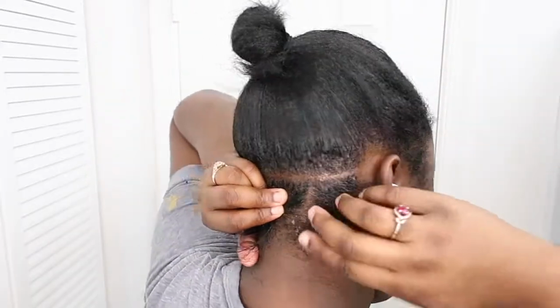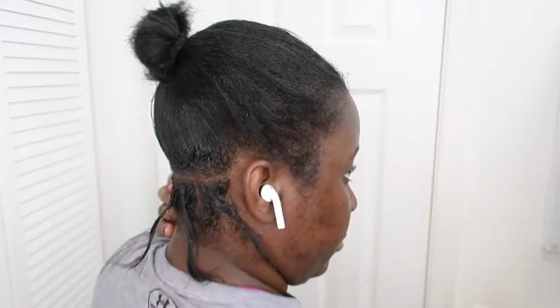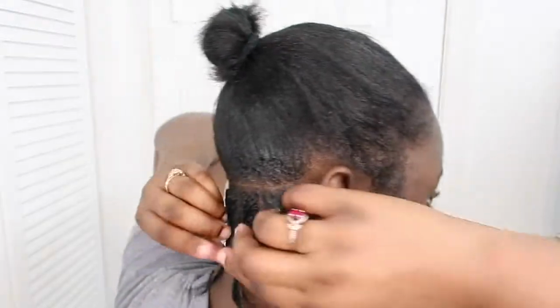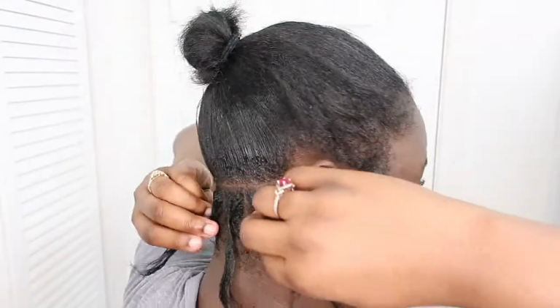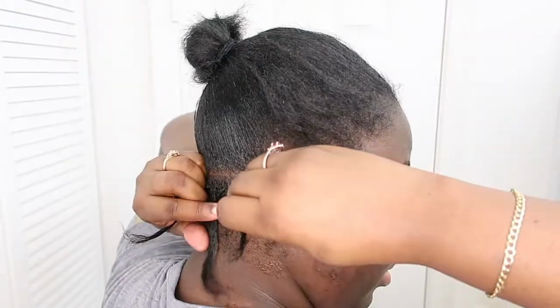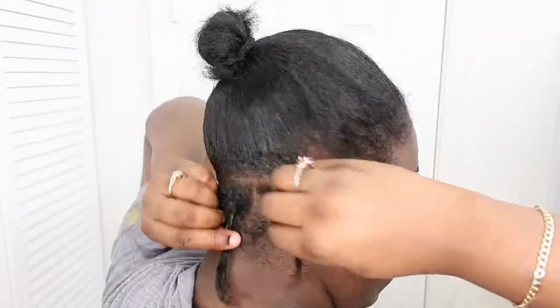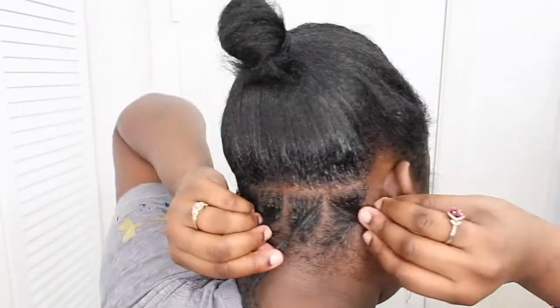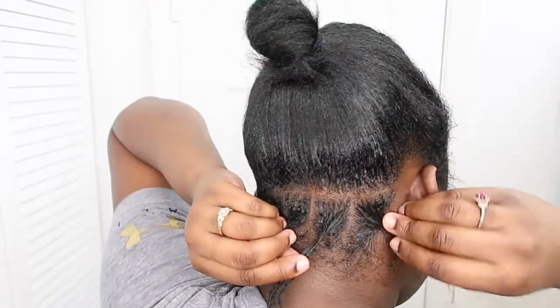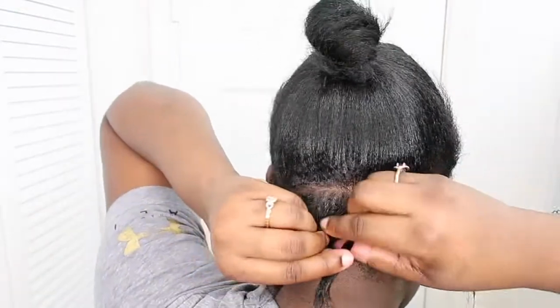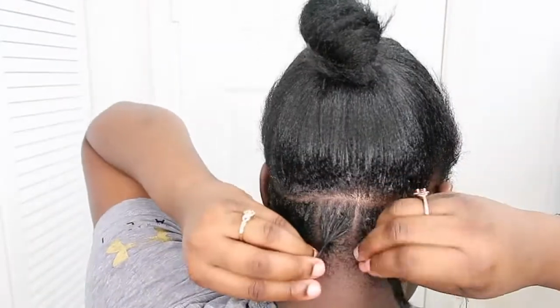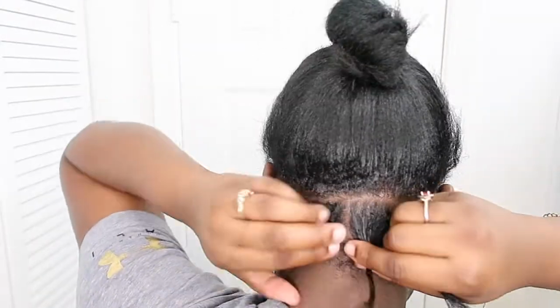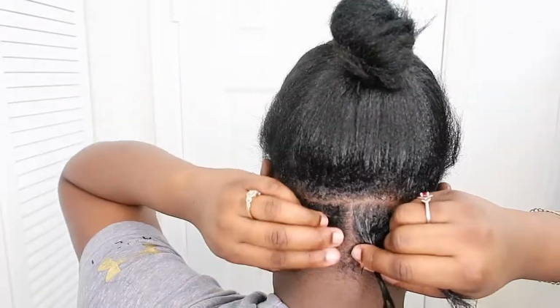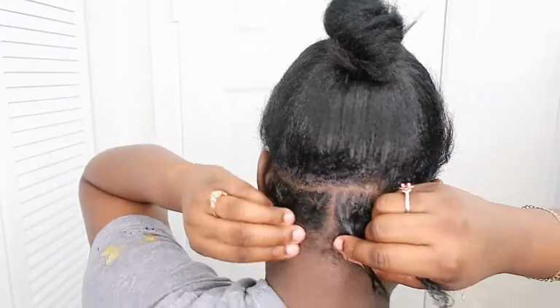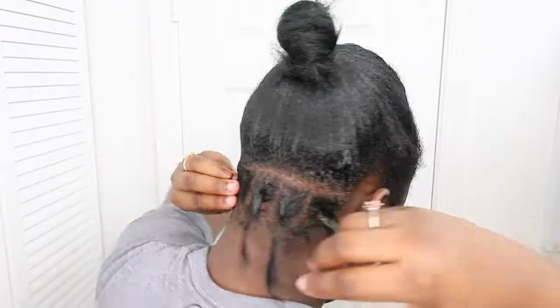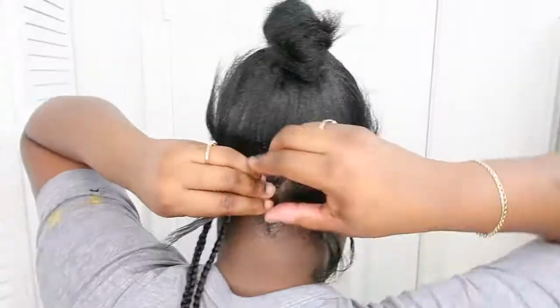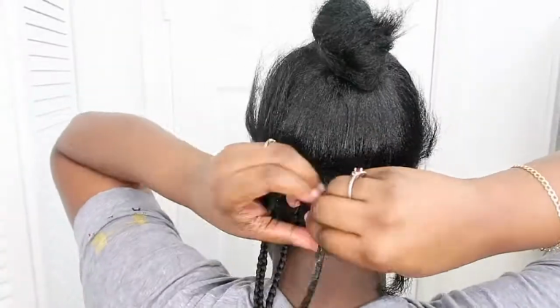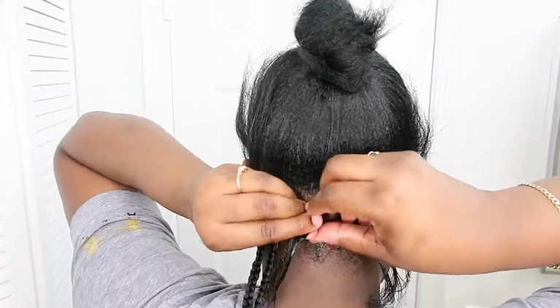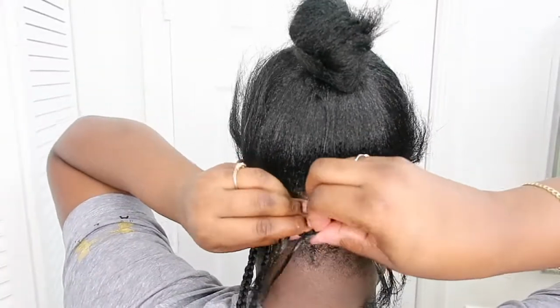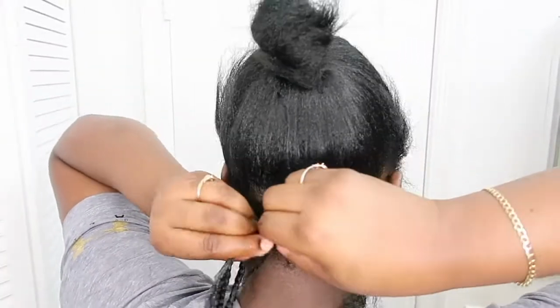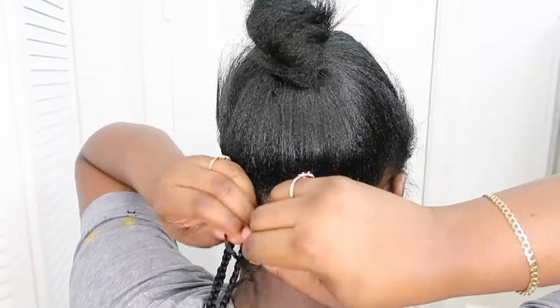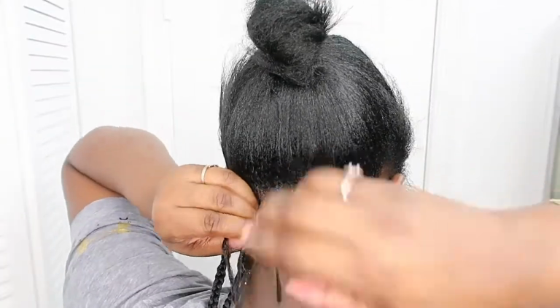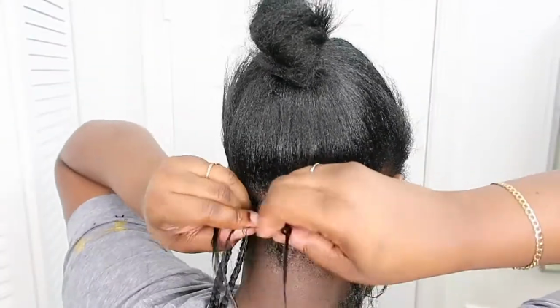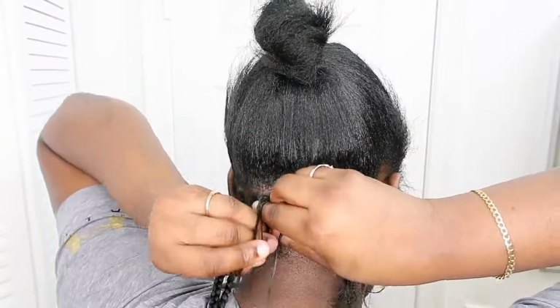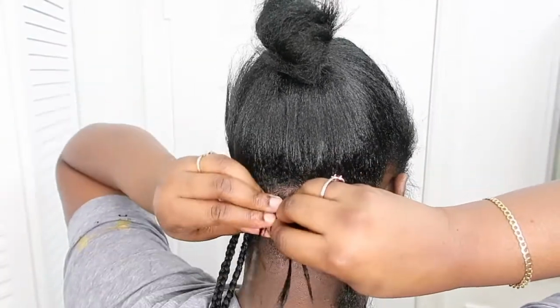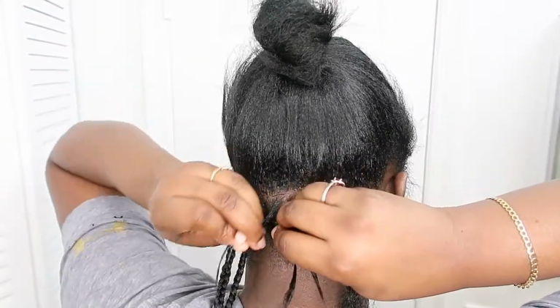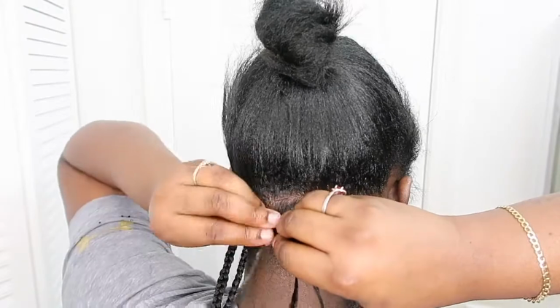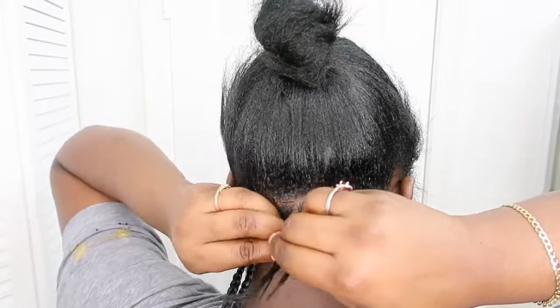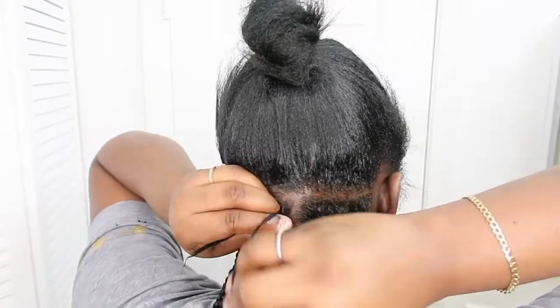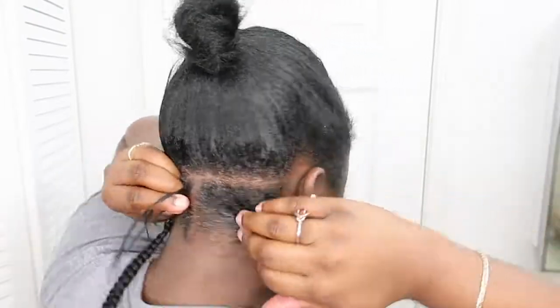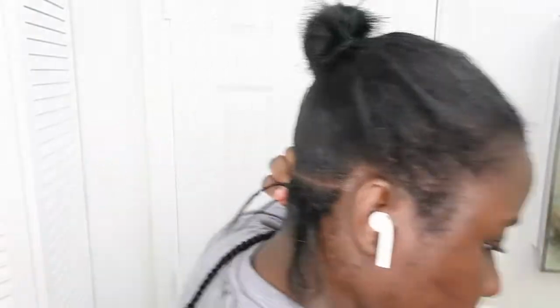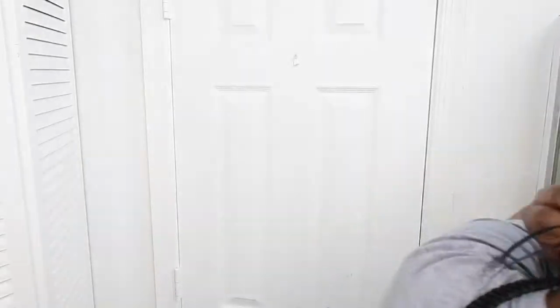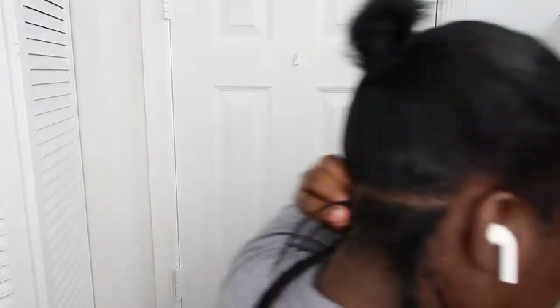So I tried to pre-part, but I started getting frustrated so I stopped and just went right into braiding. I'm going to let y'all watch me do a few braids and then I'll jump back in later to tell you guys how I feed in the hair.